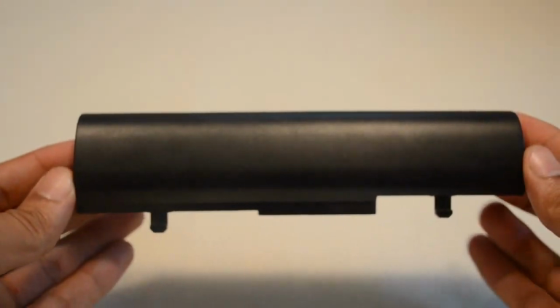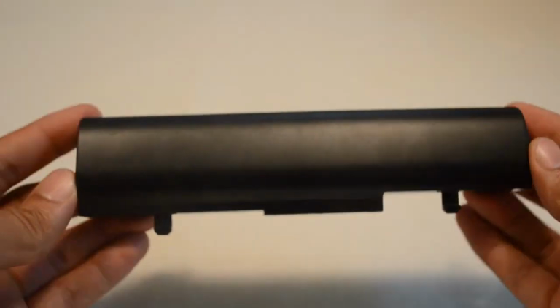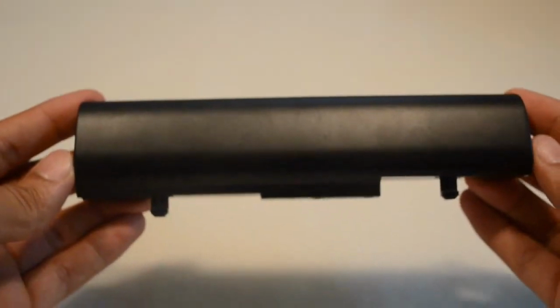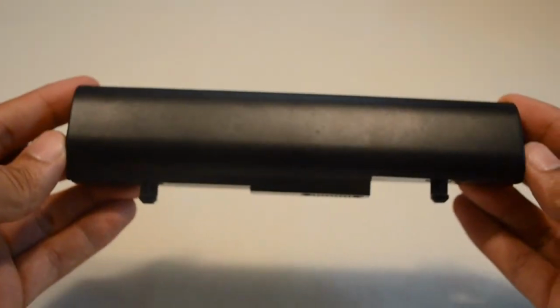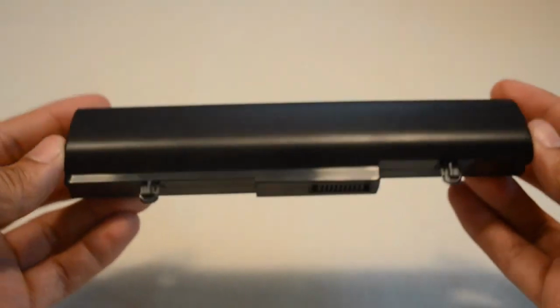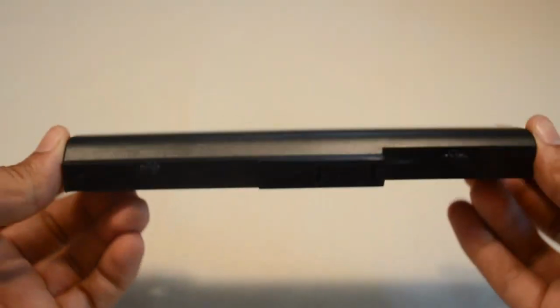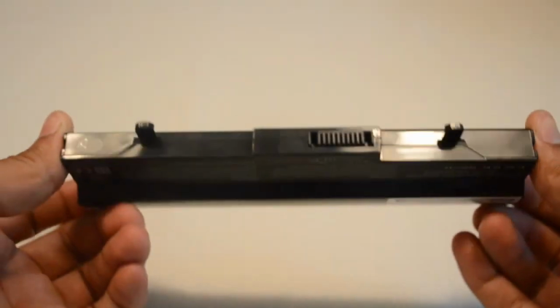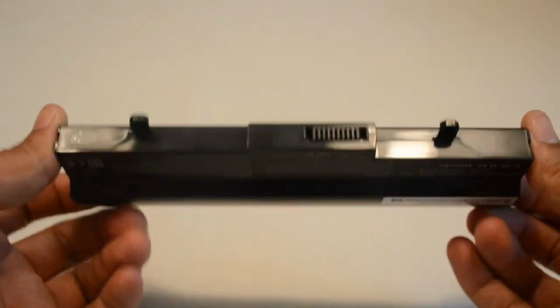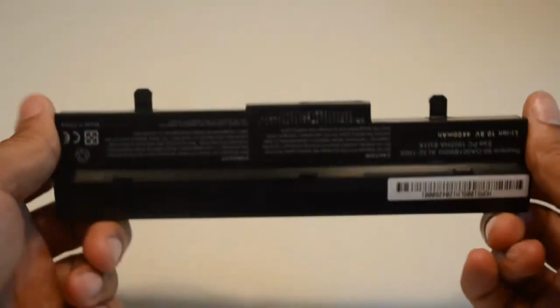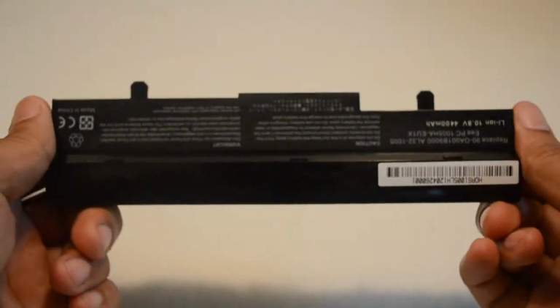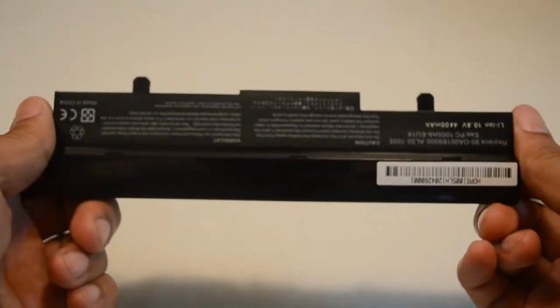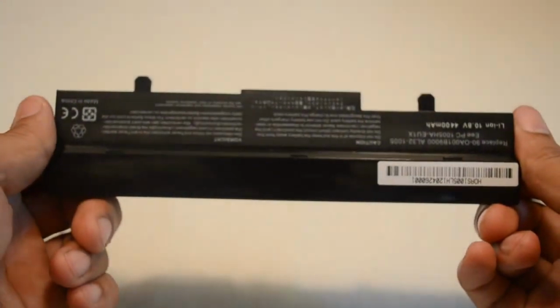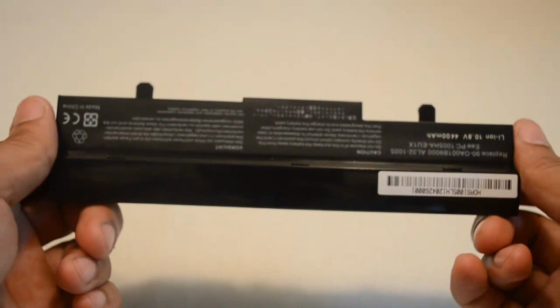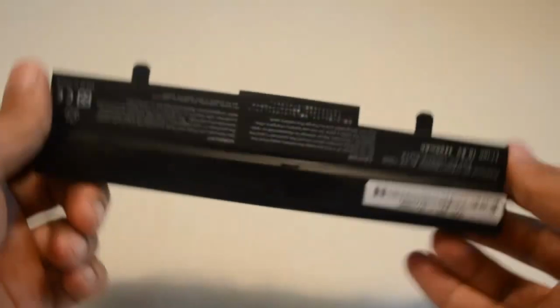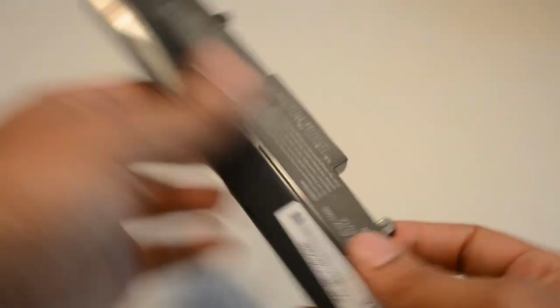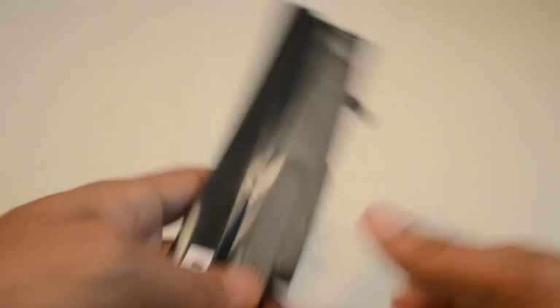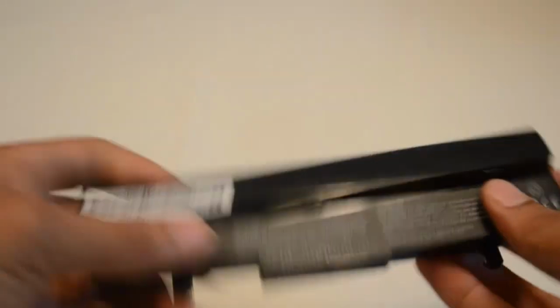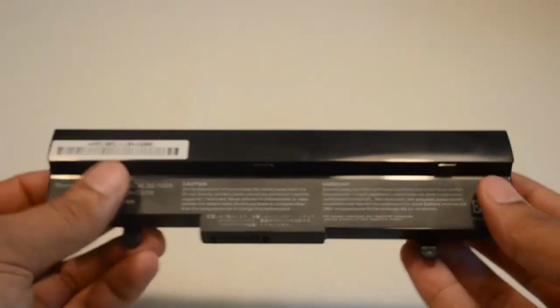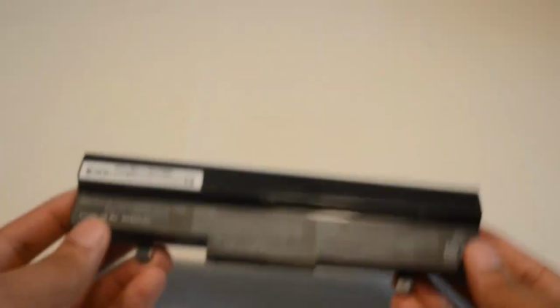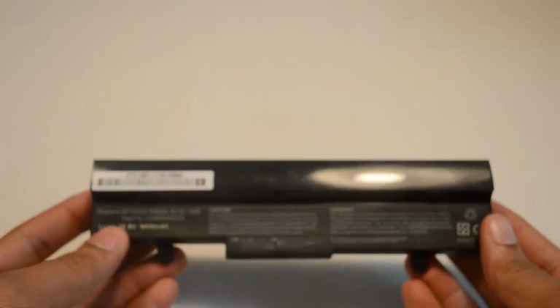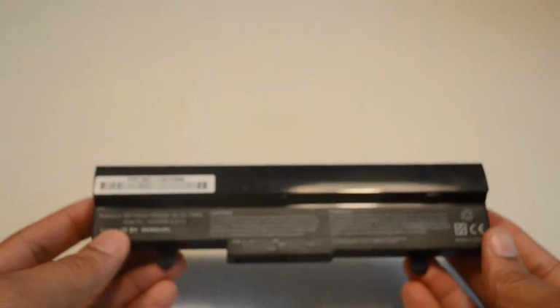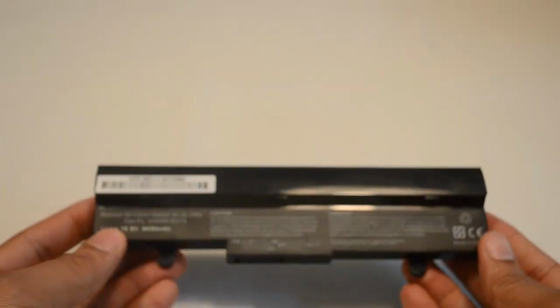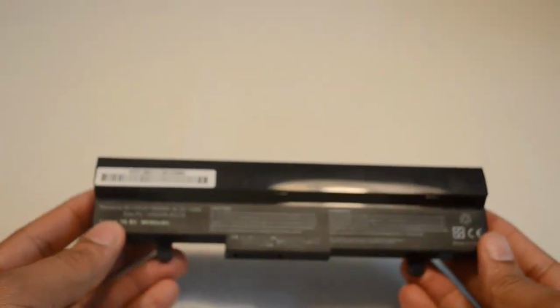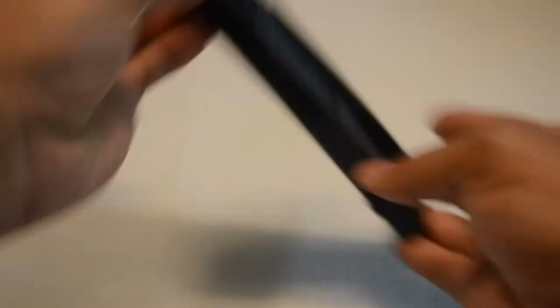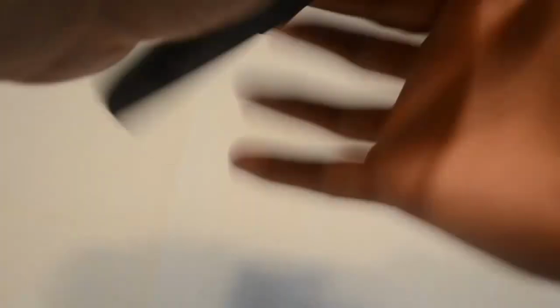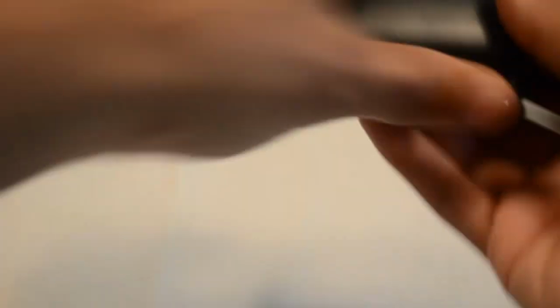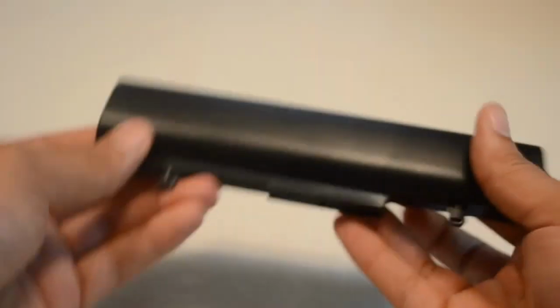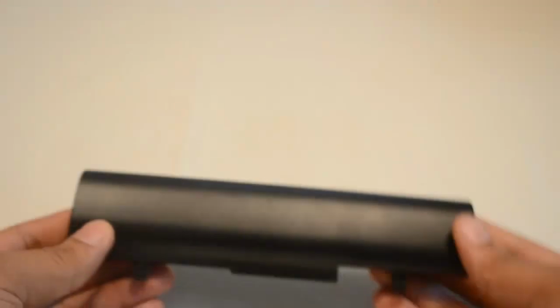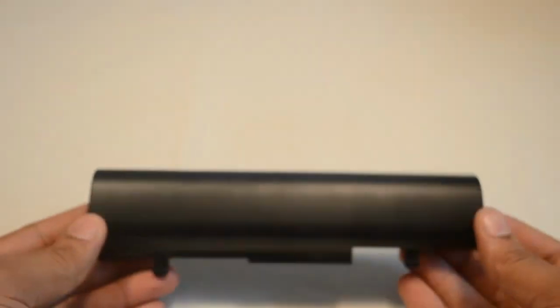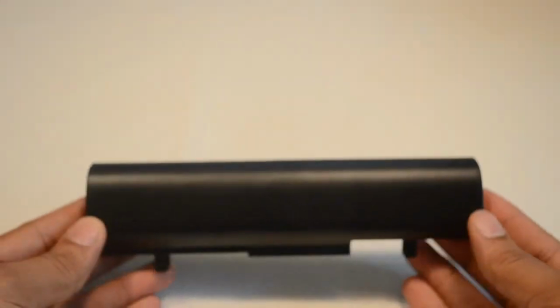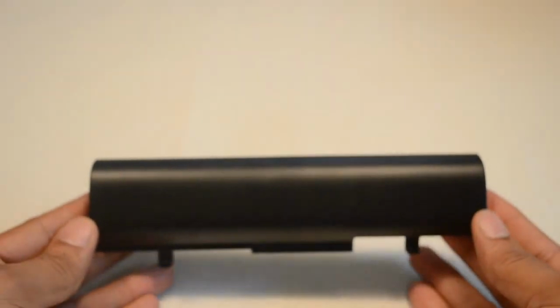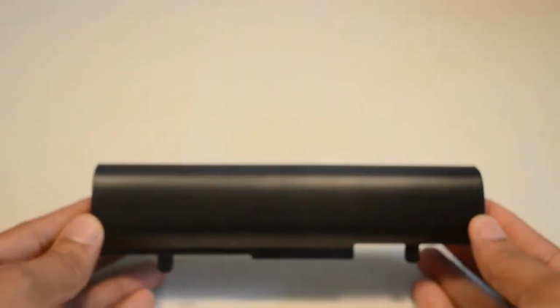All of our batteries come with a 30-day money back guarantee and a full 12-month warranty. If you find less expensive batteries online, please be aware that it's because they use cheap quality power cells that can wear out in as little as six months.